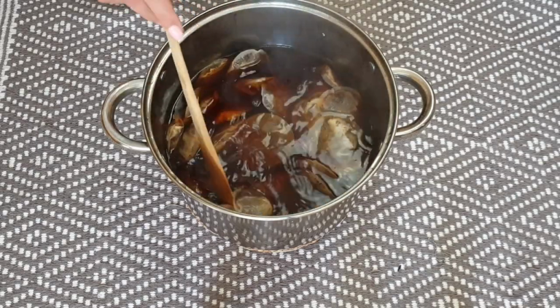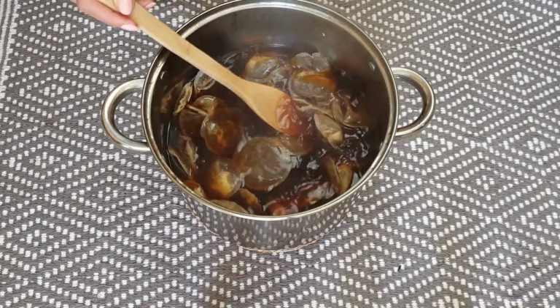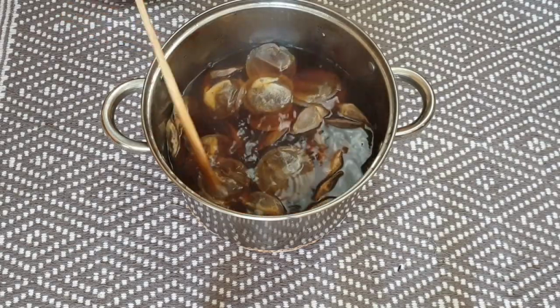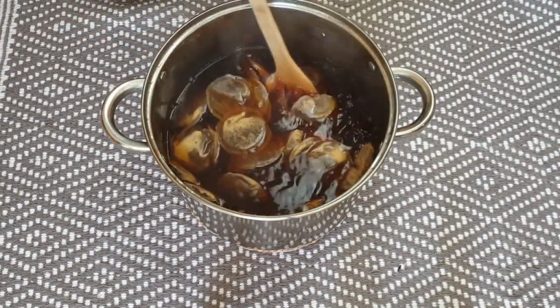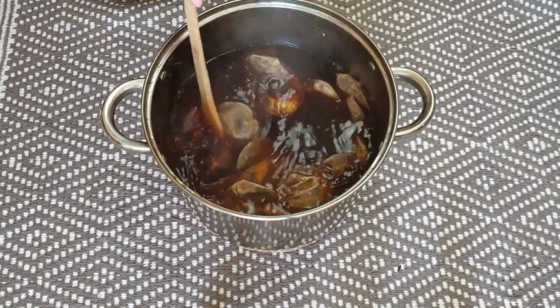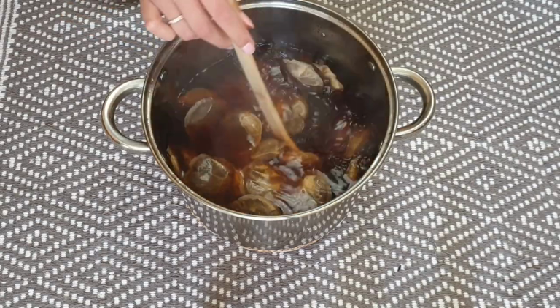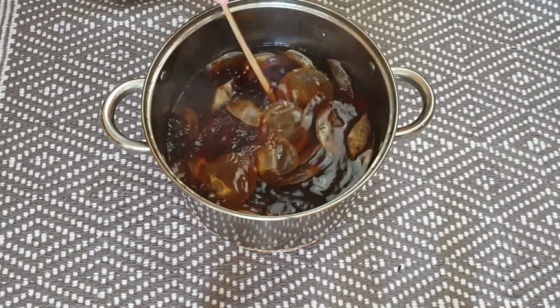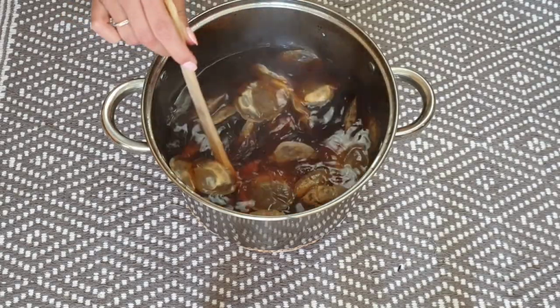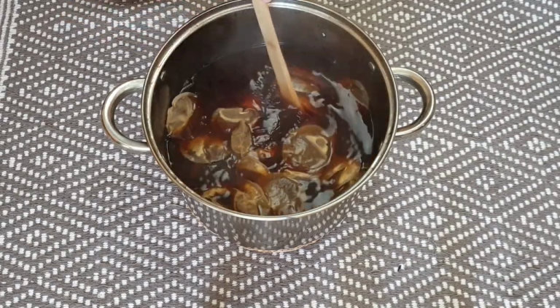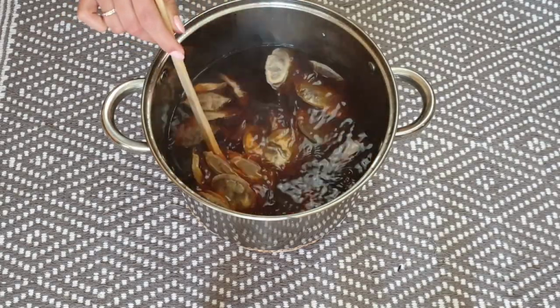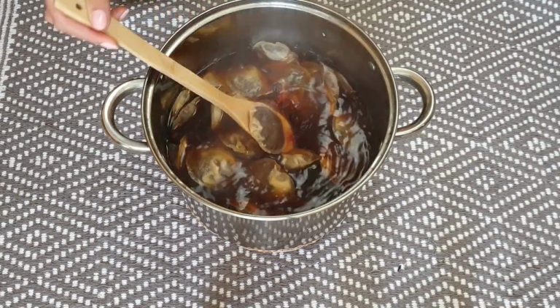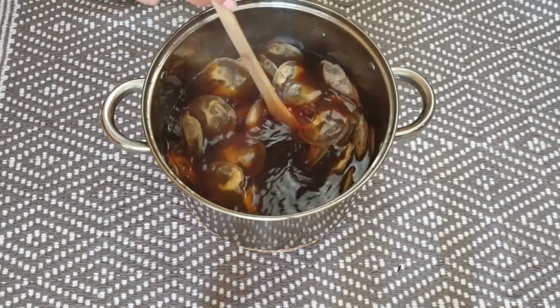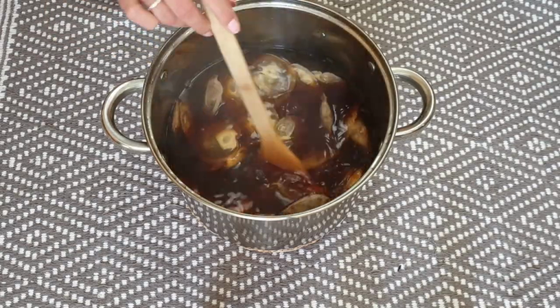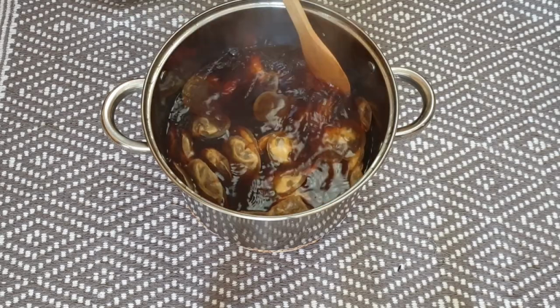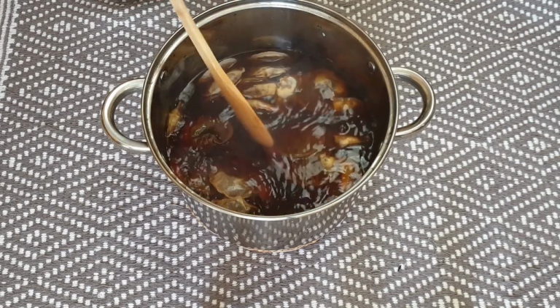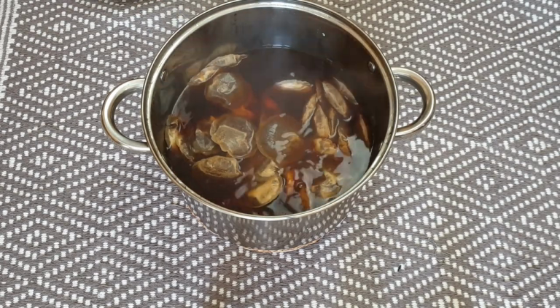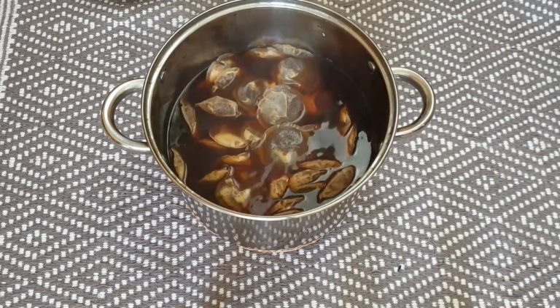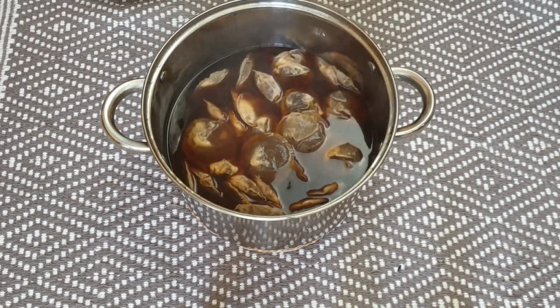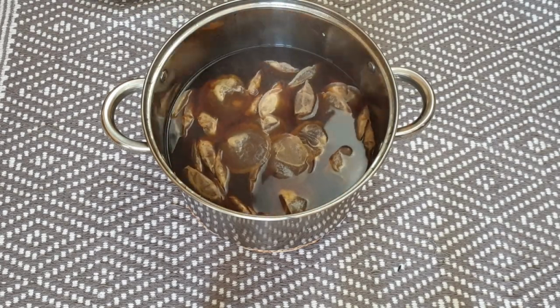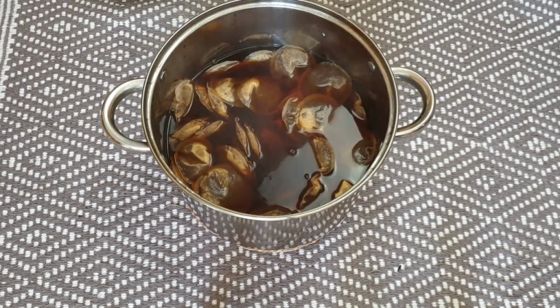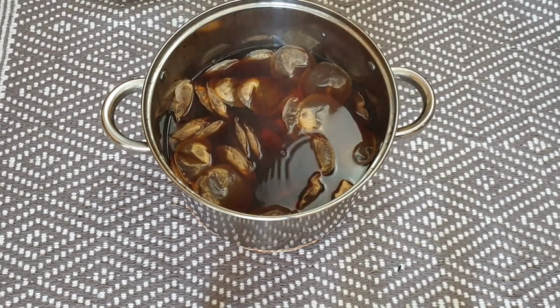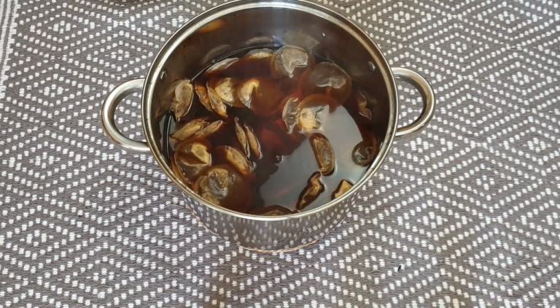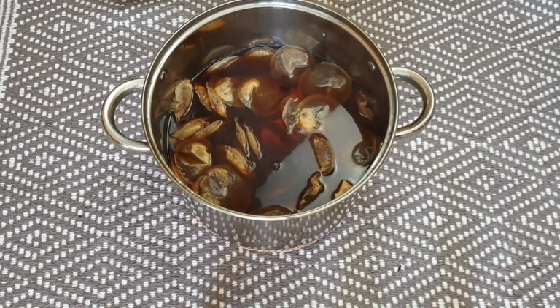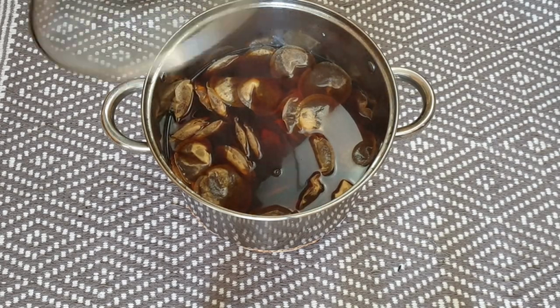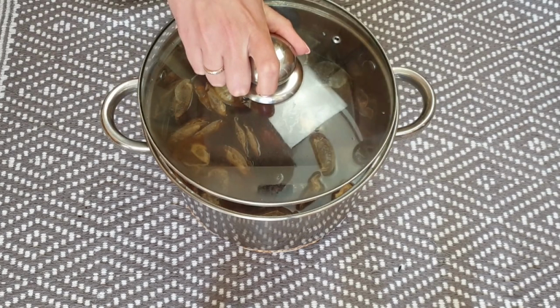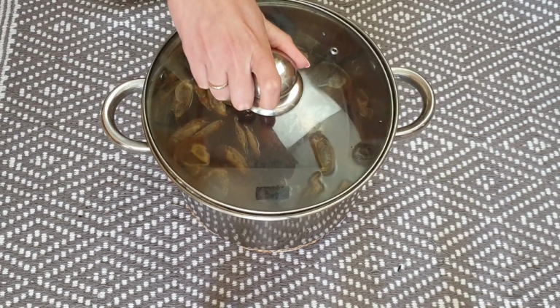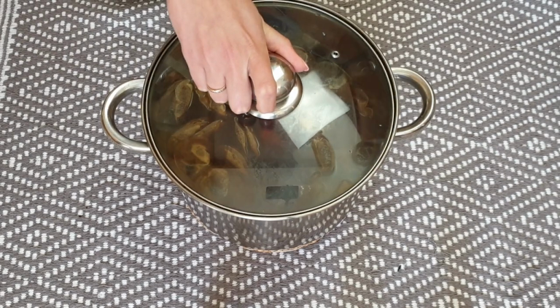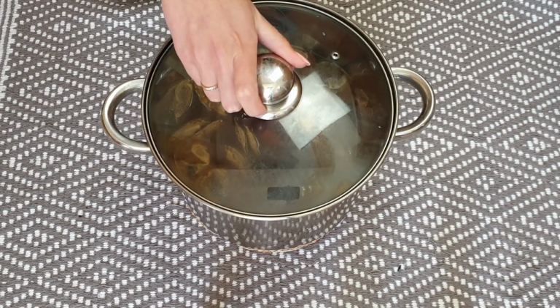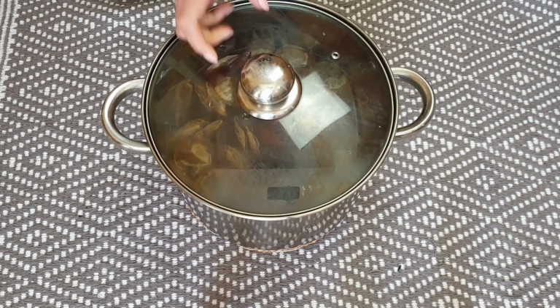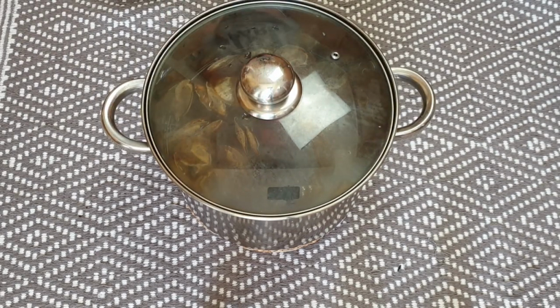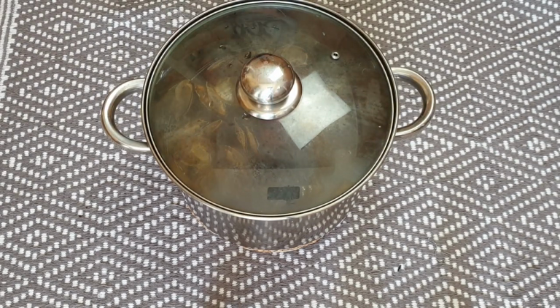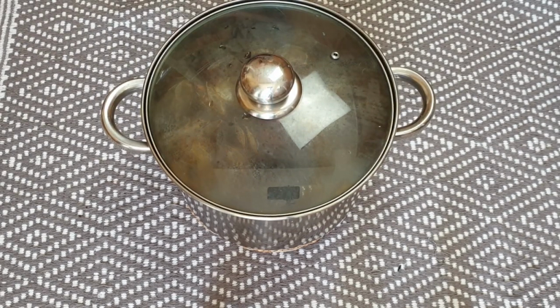You can always put less tea or even more. You just have to decide how dark you want your t-shirt to turn out. Leave the pot for about half an hour to cool down.